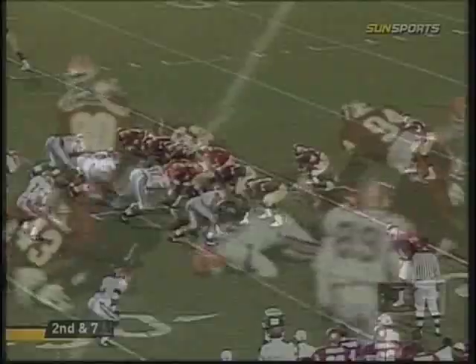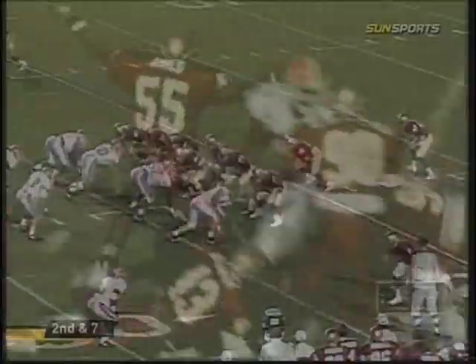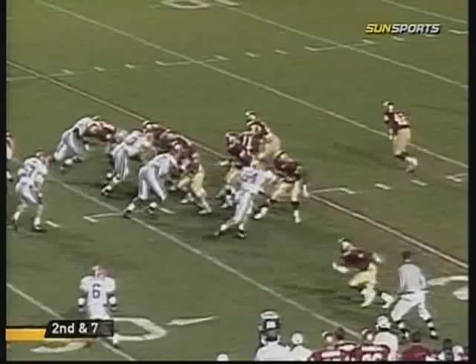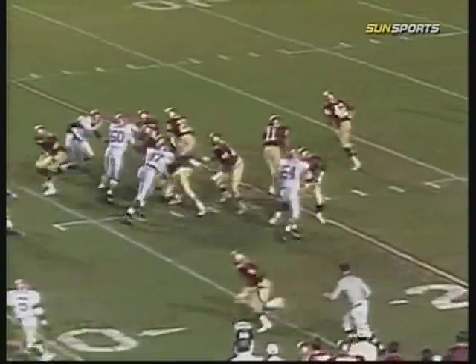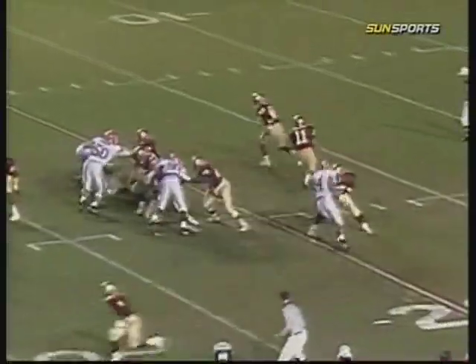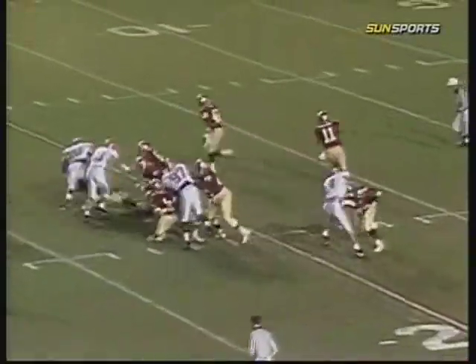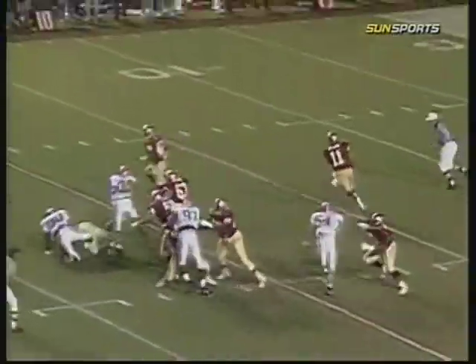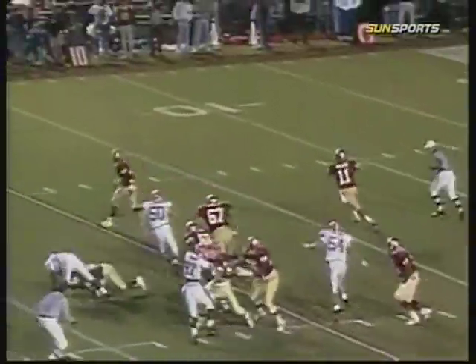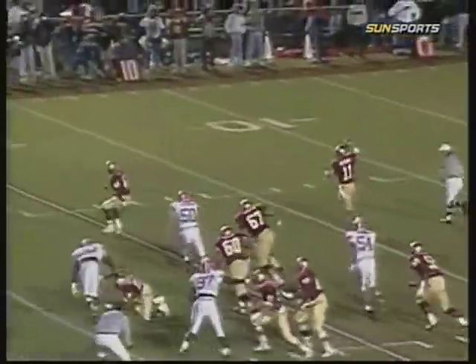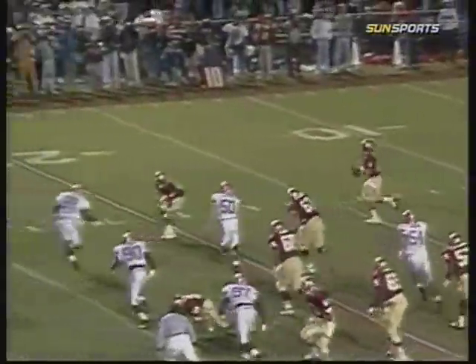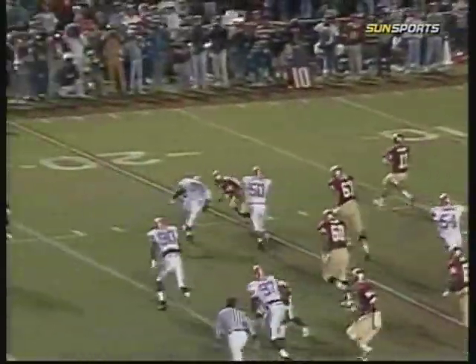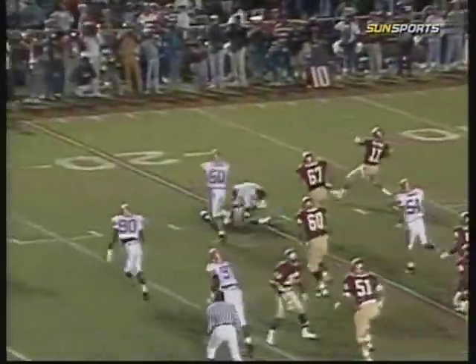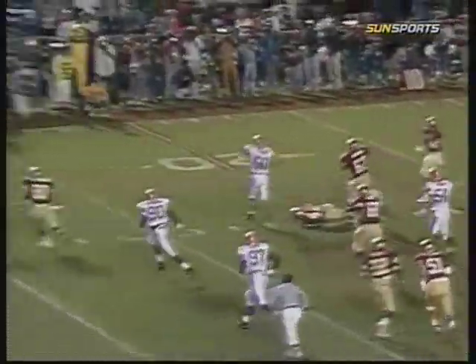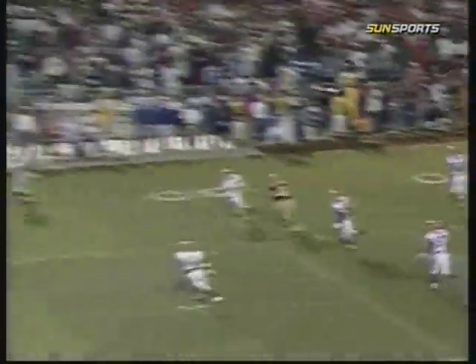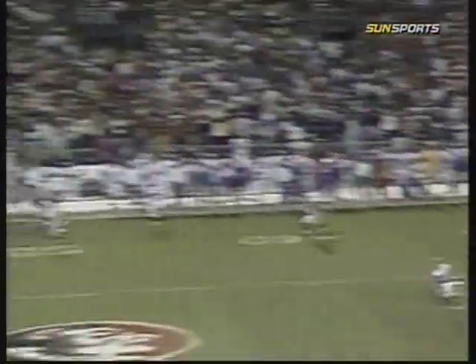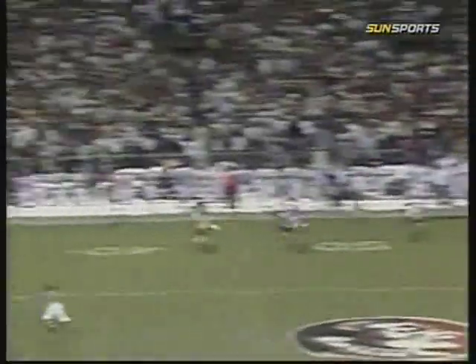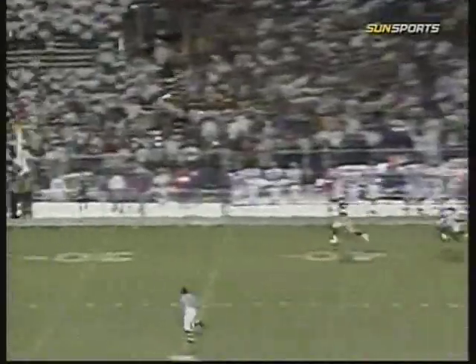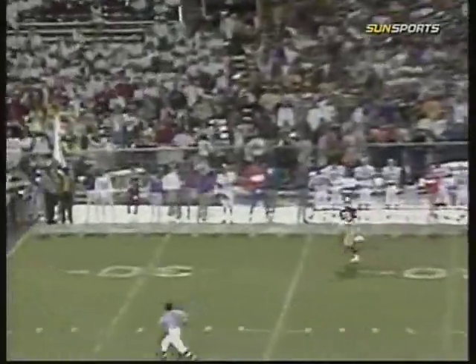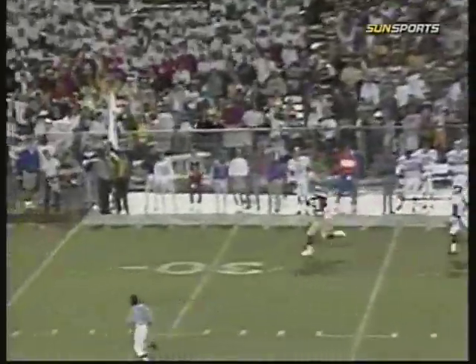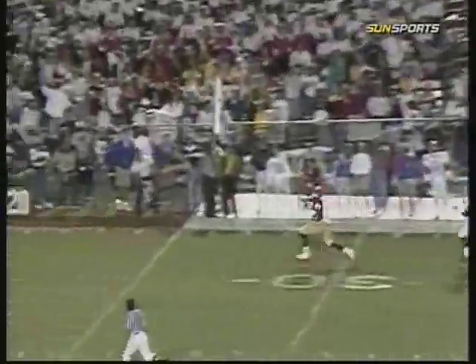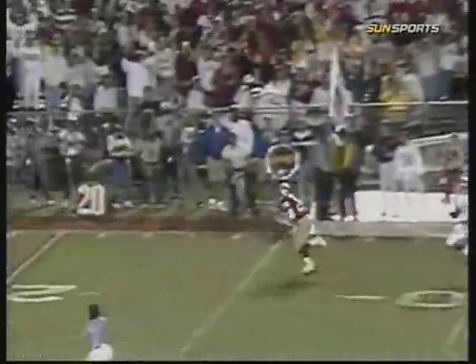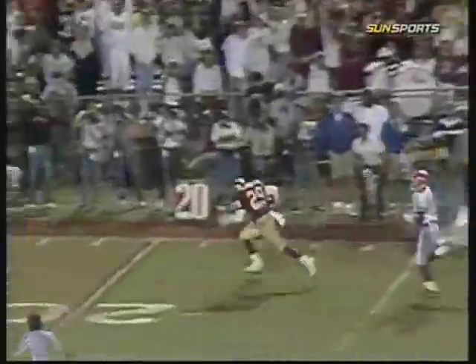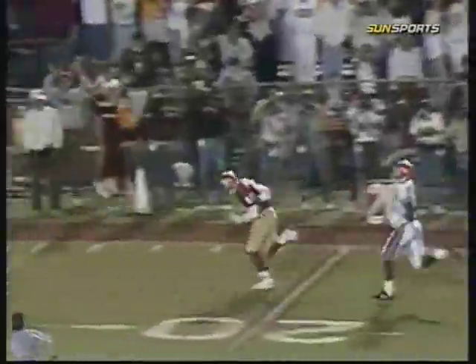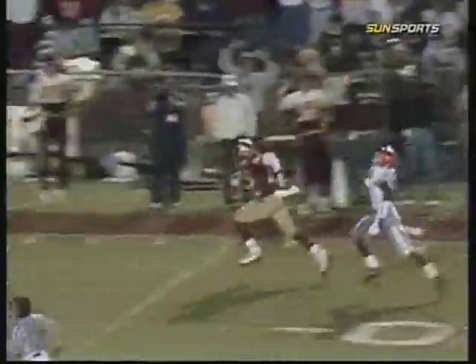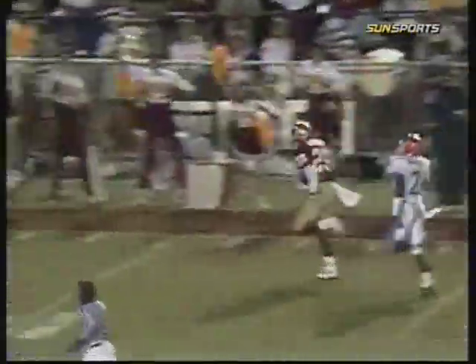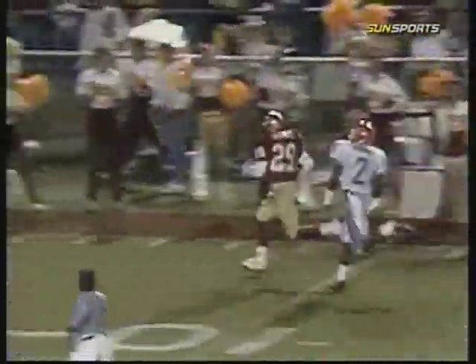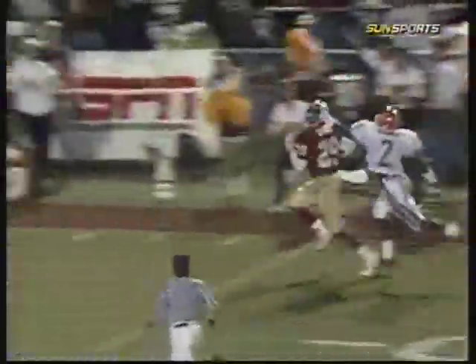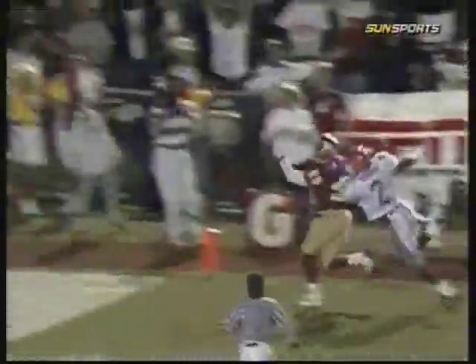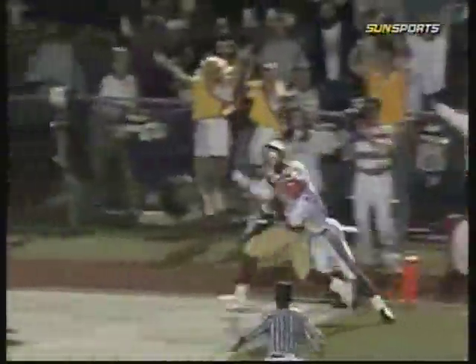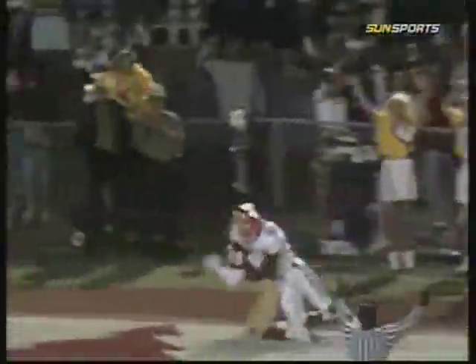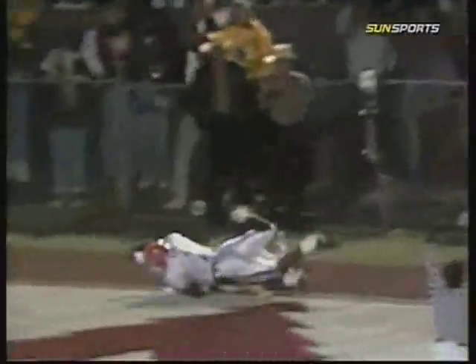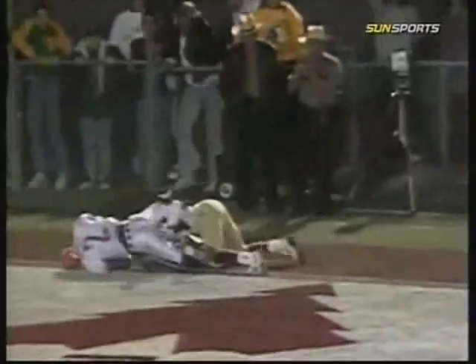From the 24, Weldon will sprint out to his right and throw his first pass. Pops the arm, now he wants to go long. Downfield, he's got Dawsey wide open. He makes the catch at the 42, to the 15, to the 10. It is a Florida State touchdown!